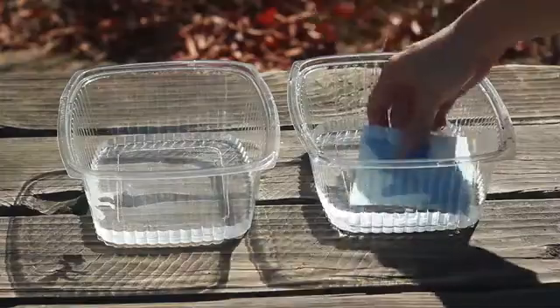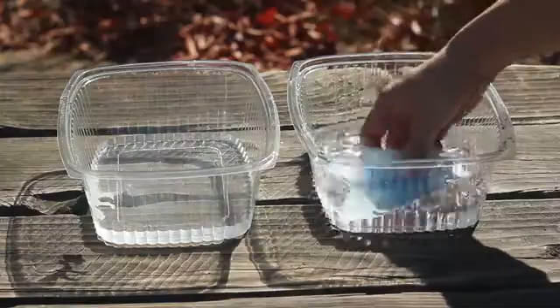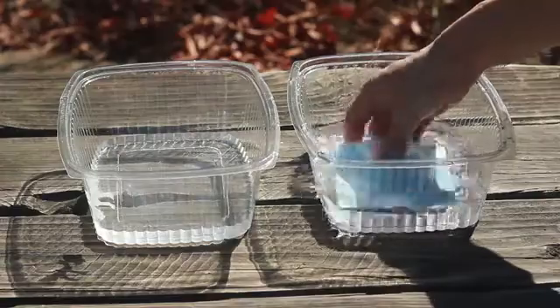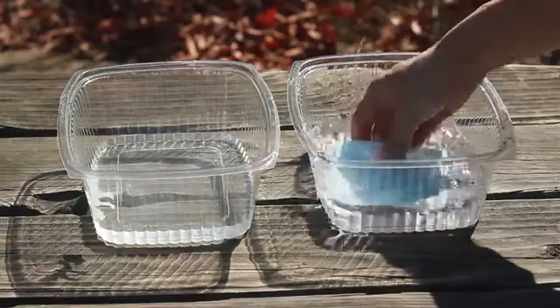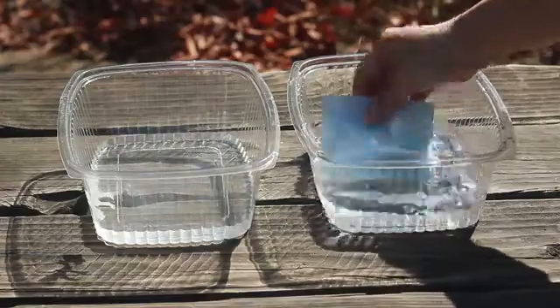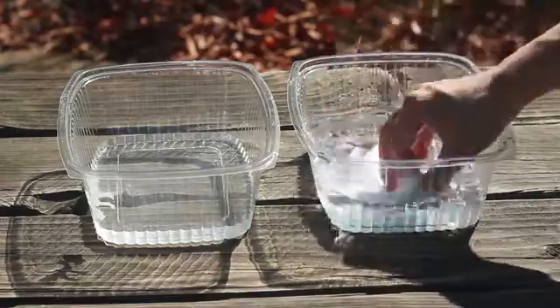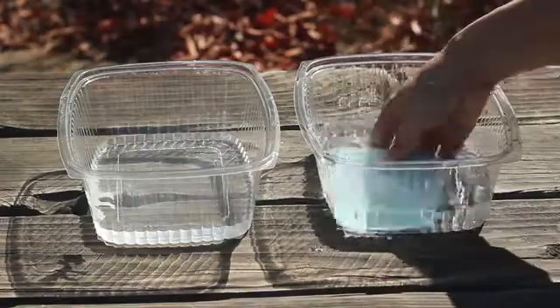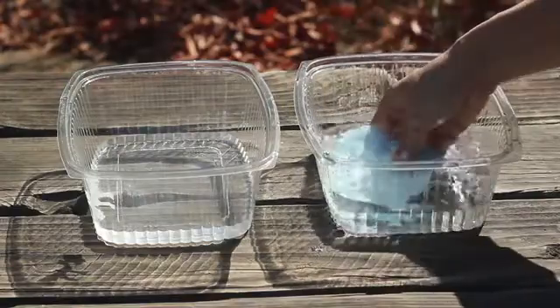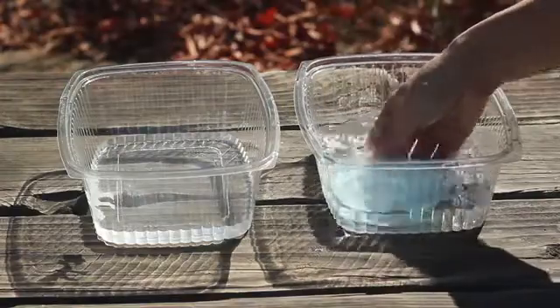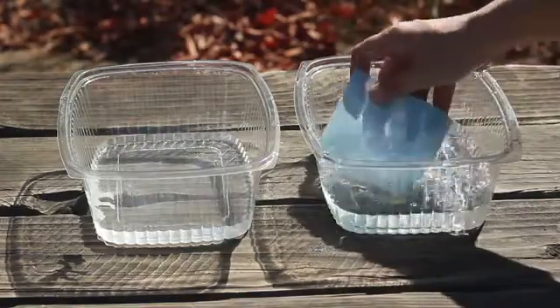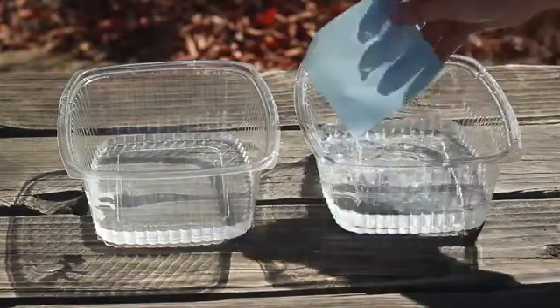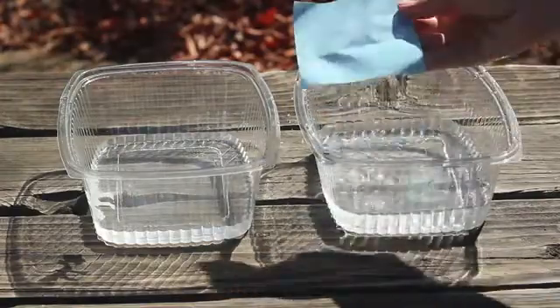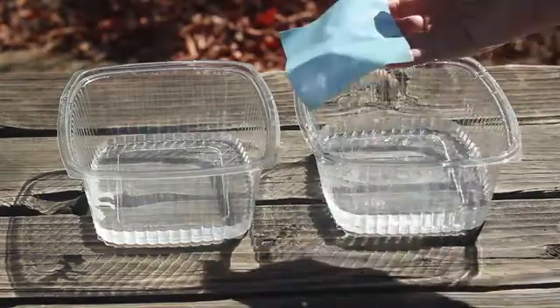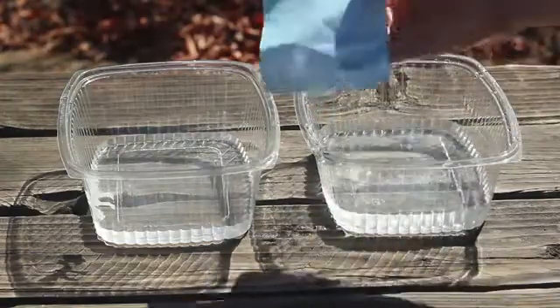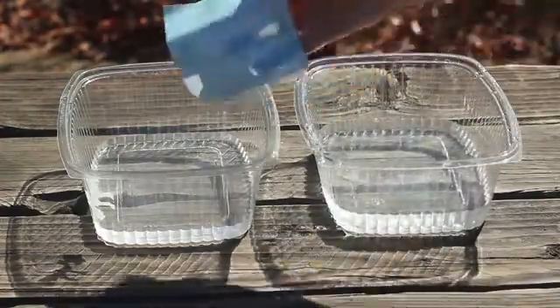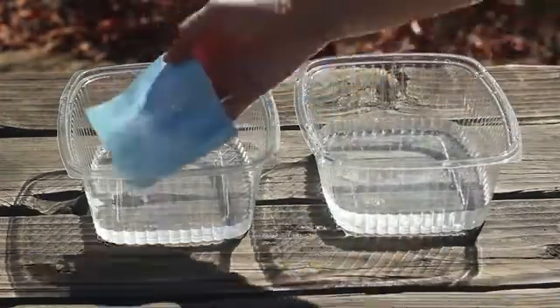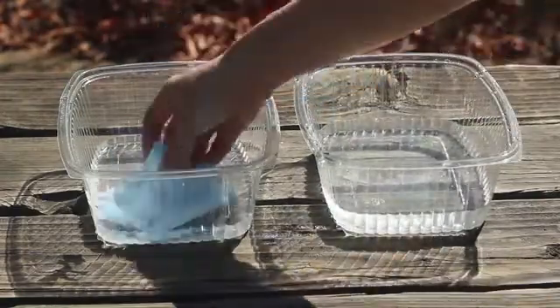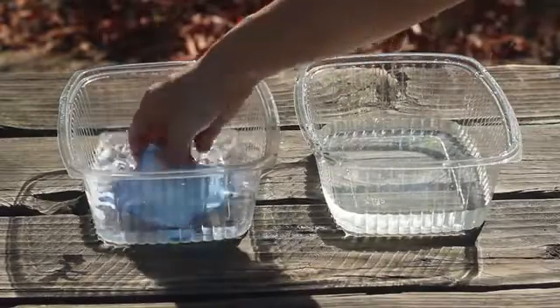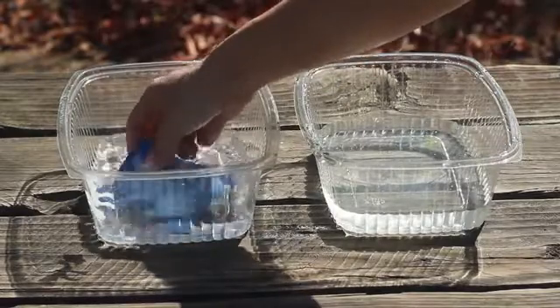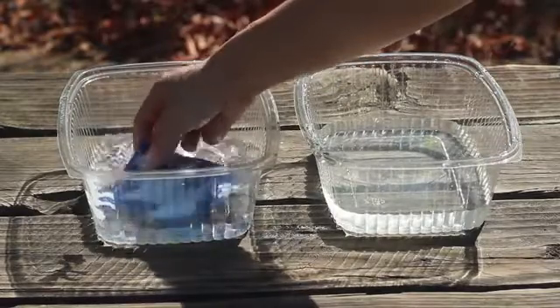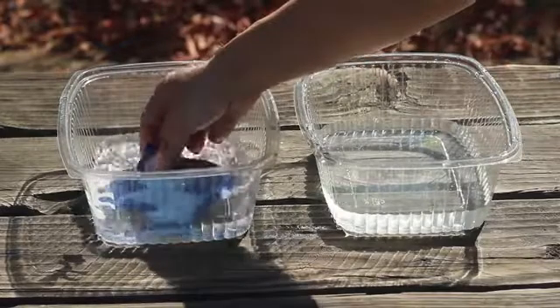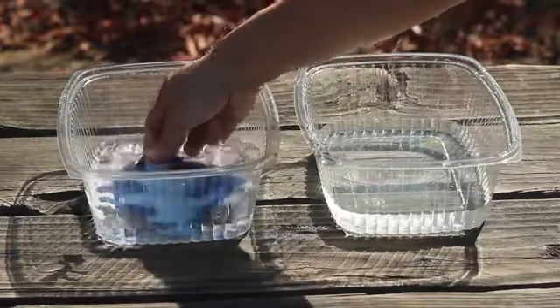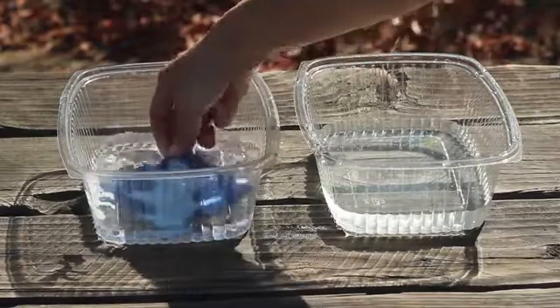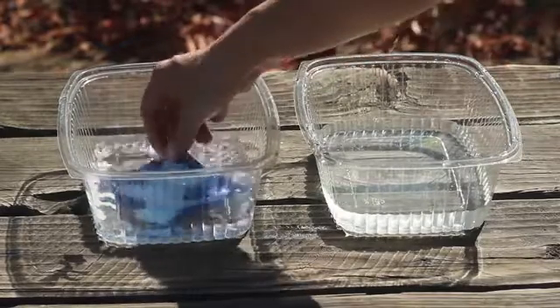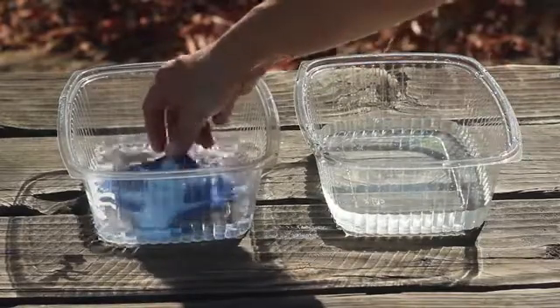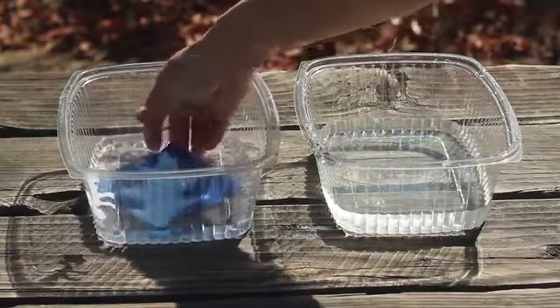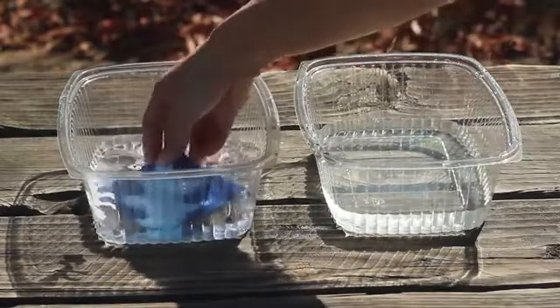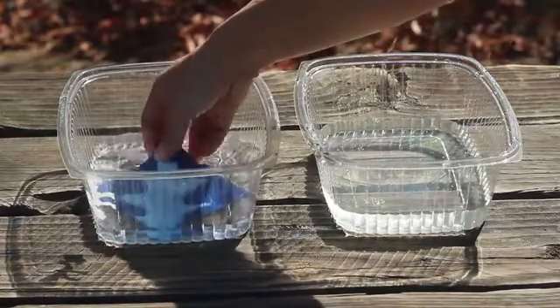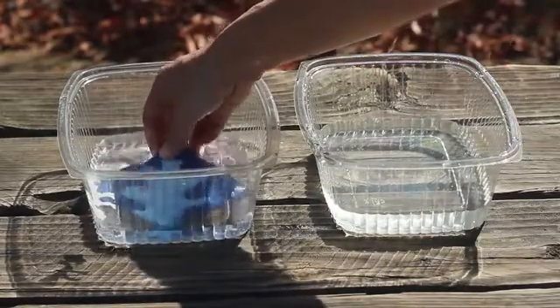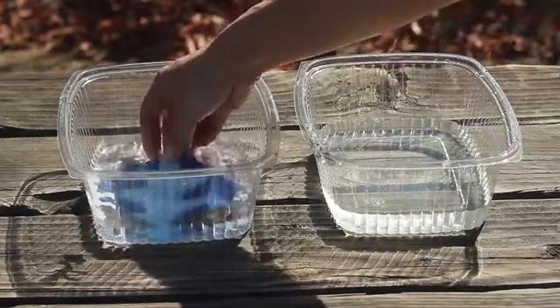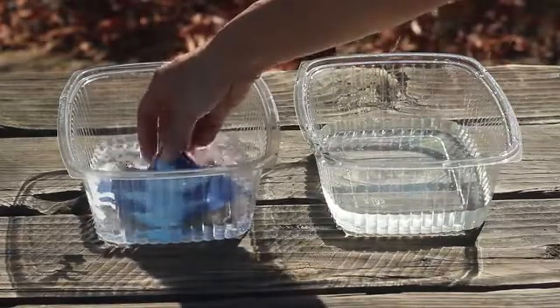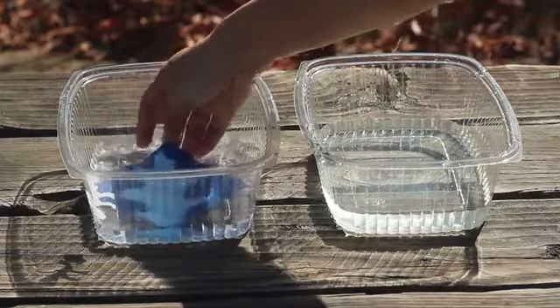To finish the process, we dip the paper in water until the blue washes away, and then we dip it in a mixture of water and peroxide till an image appears. Now we can see the image of the leaf and grasses.